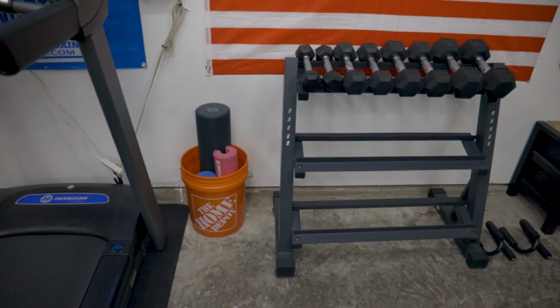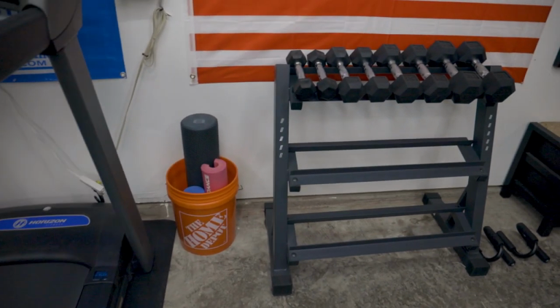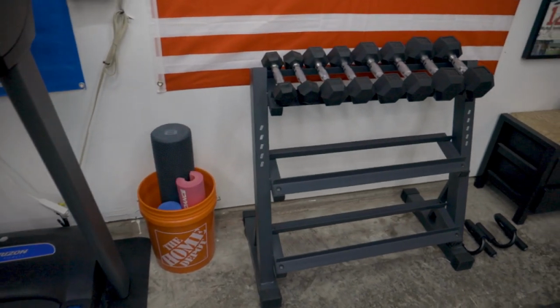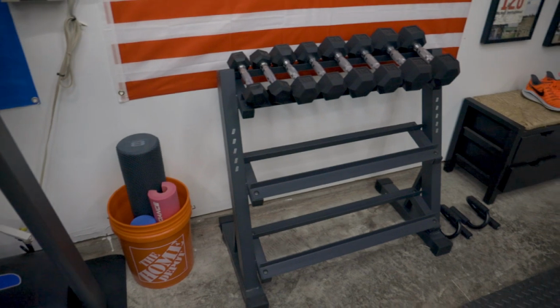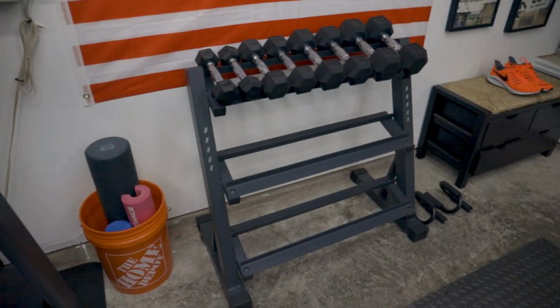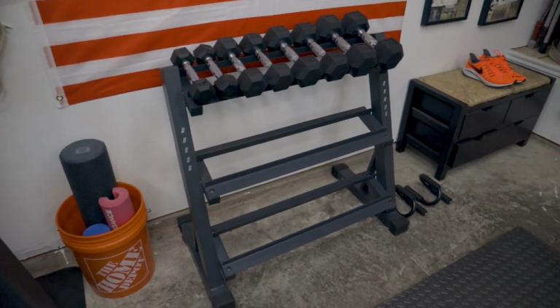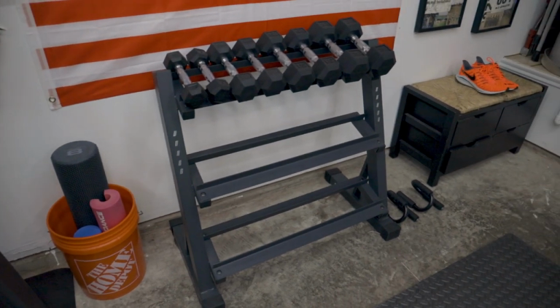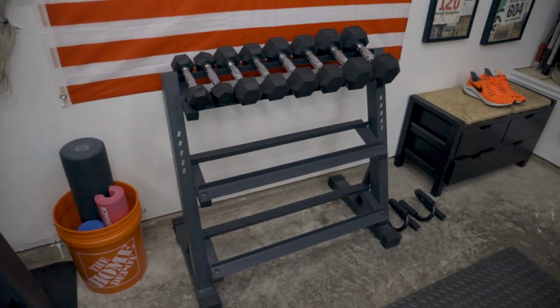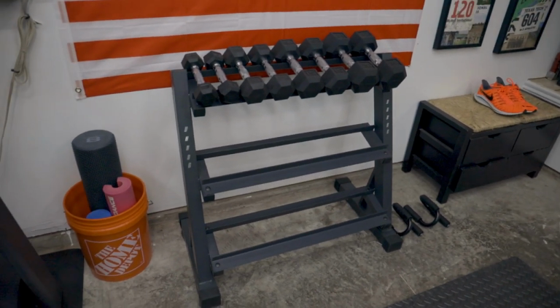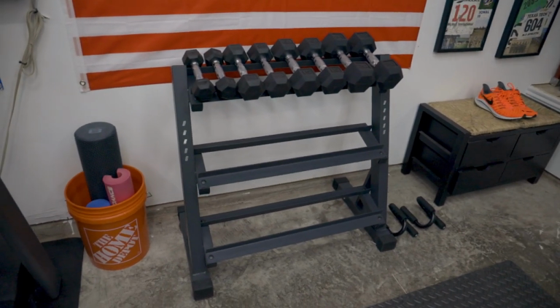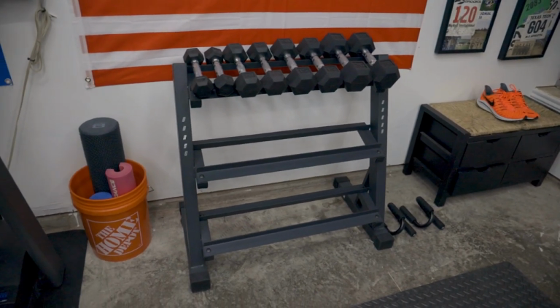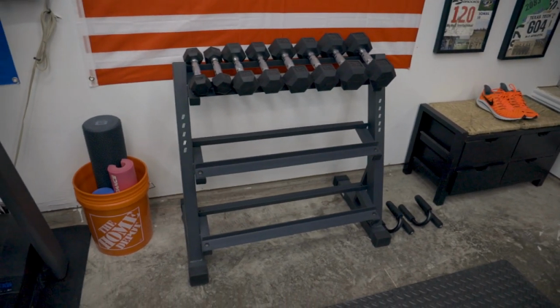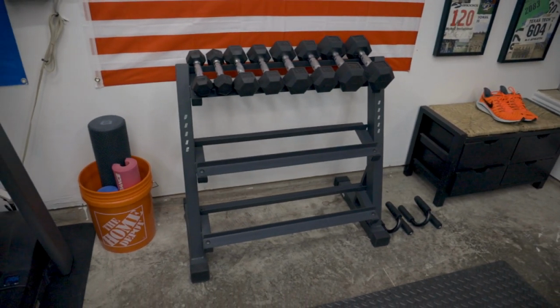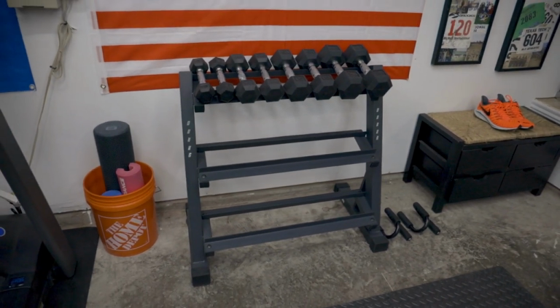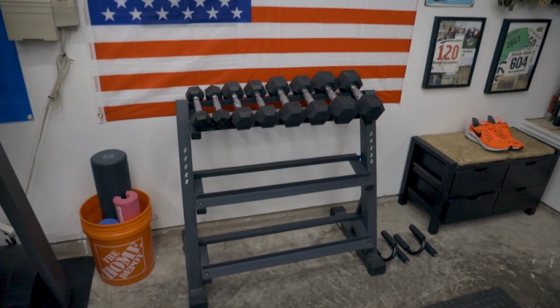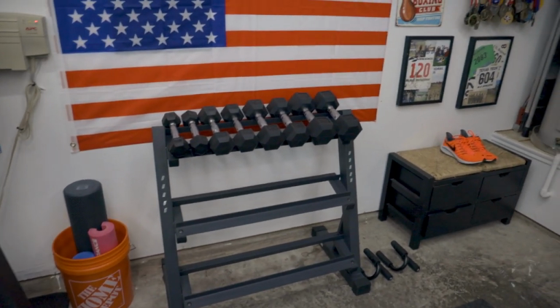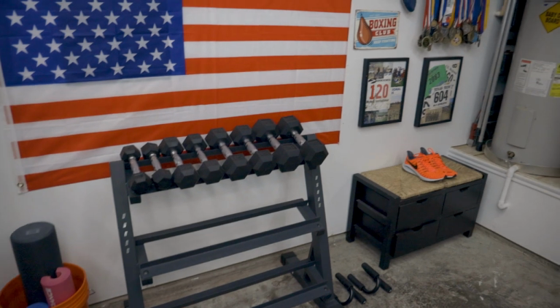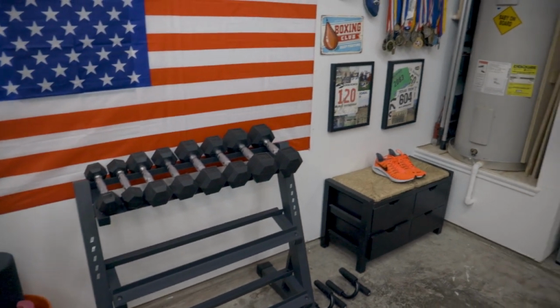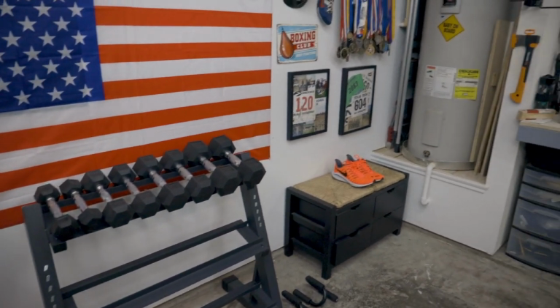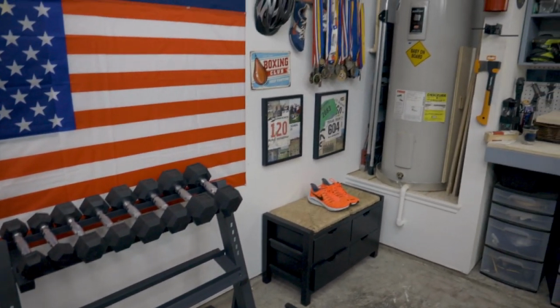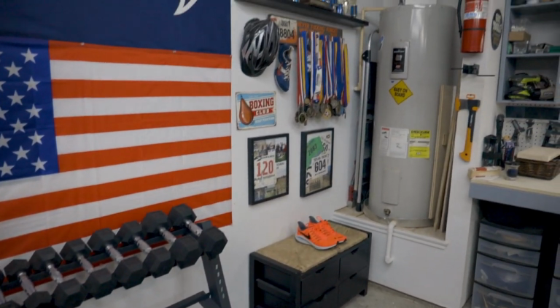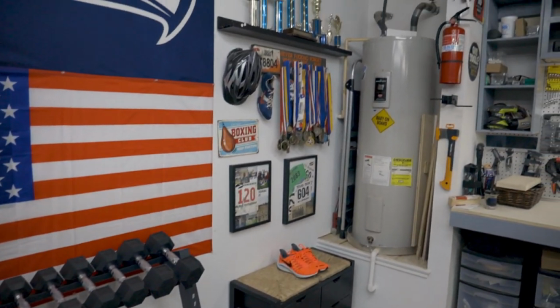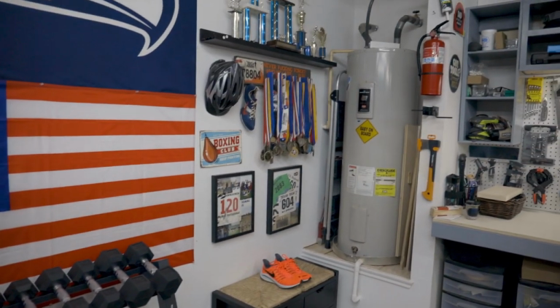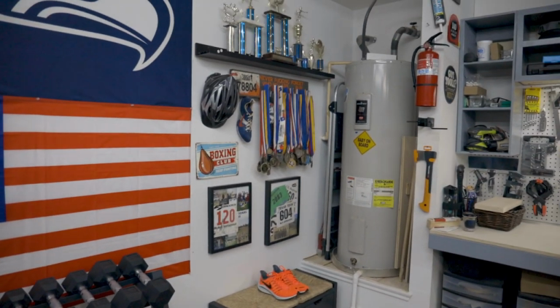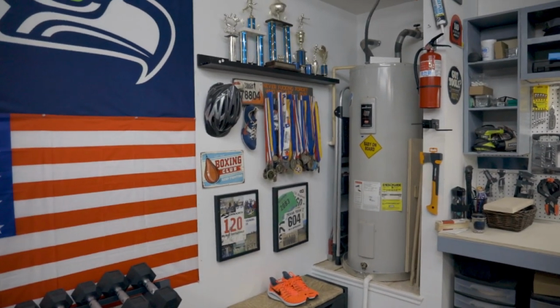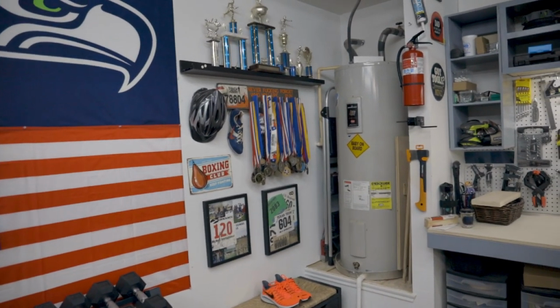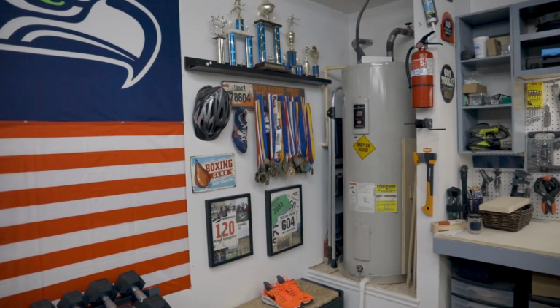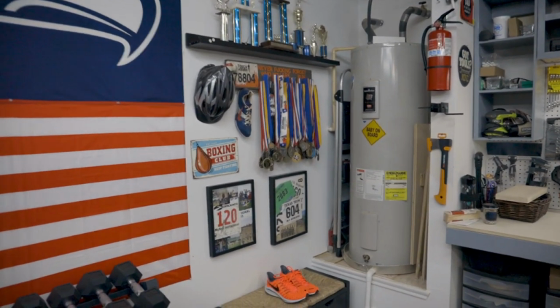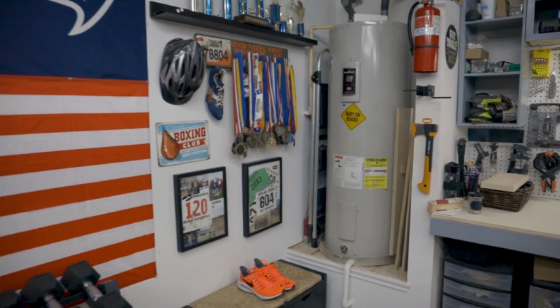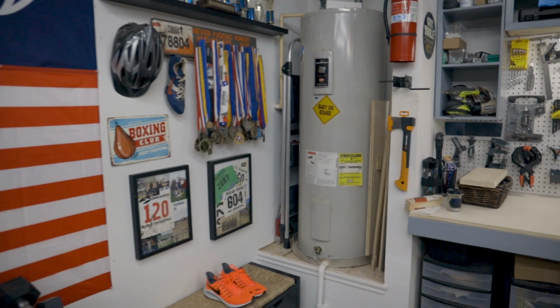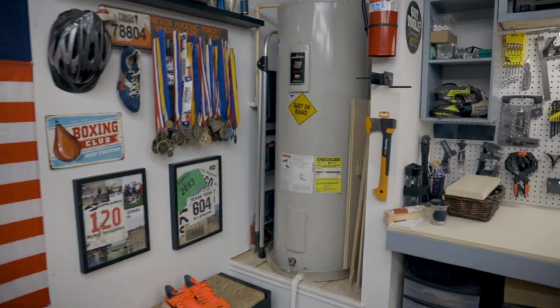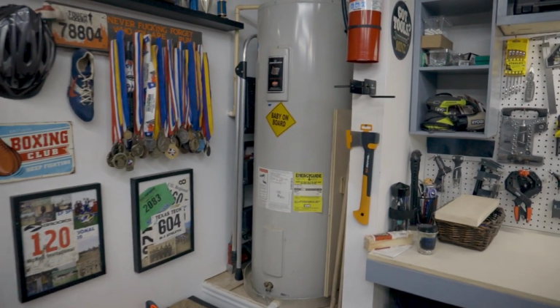Next up, we've got this small weight setup here. It's 5 to 20 pounds. I'm still working on it, as you guys can tell. Weights got expensive last year with COVID and I haven't gotten around to getting the rest, so we'll still work on that.